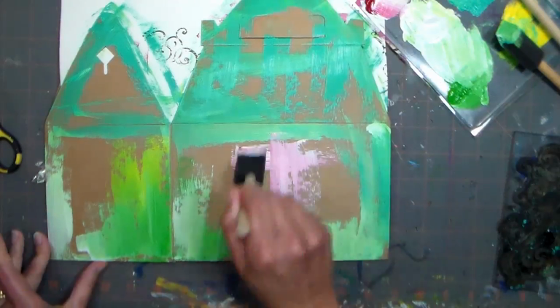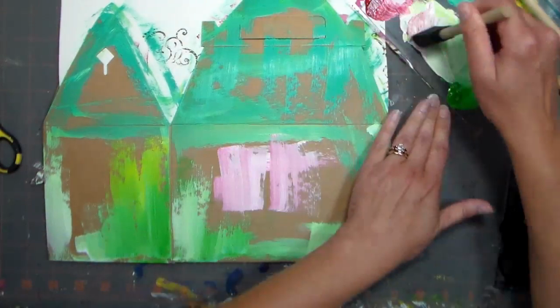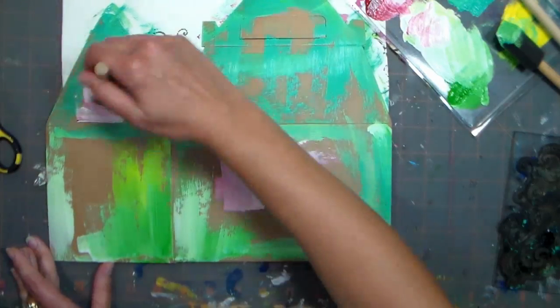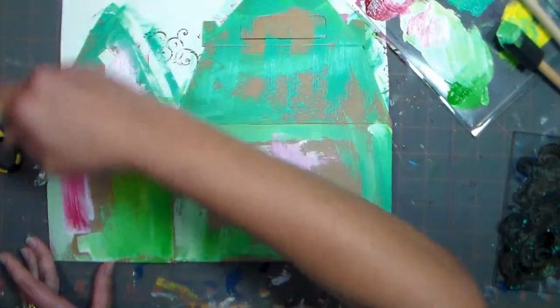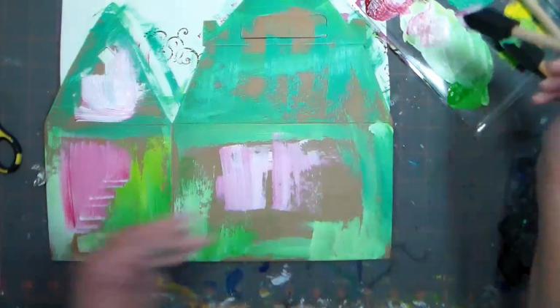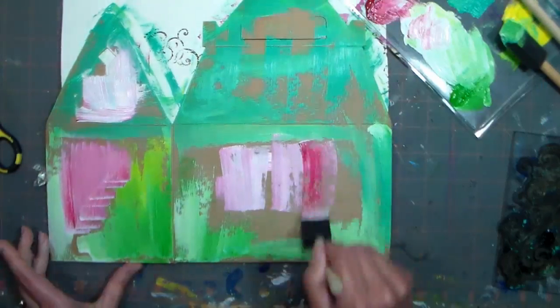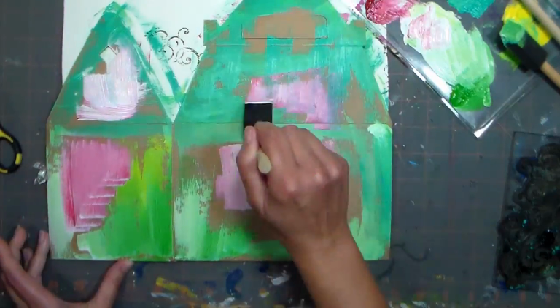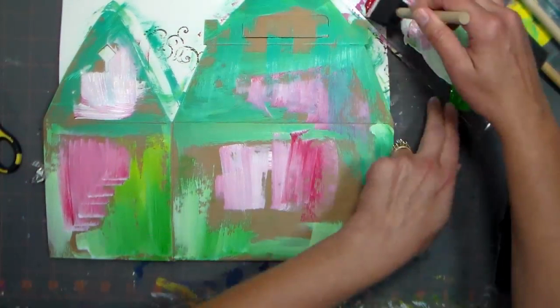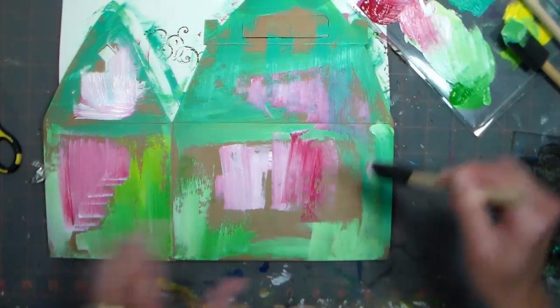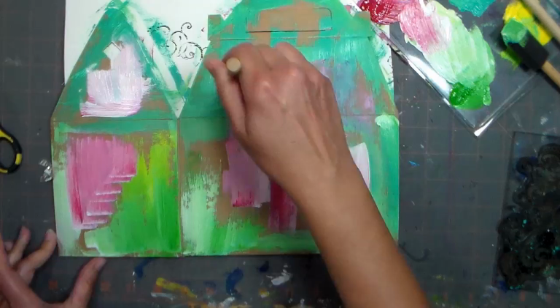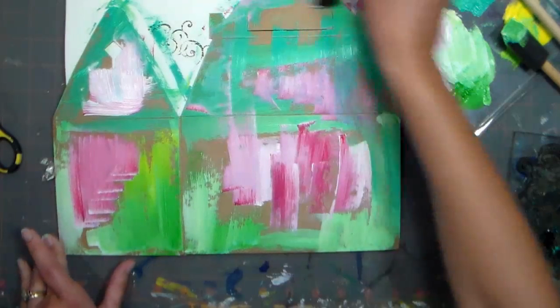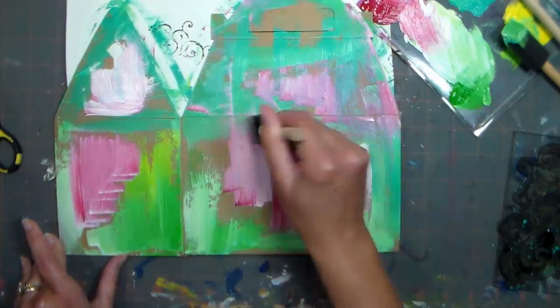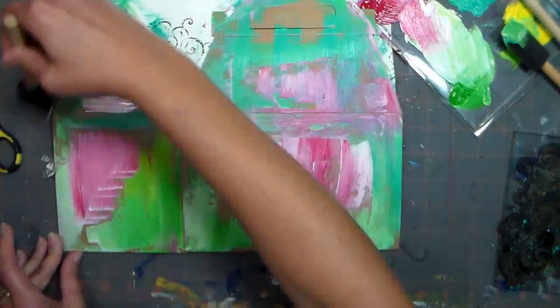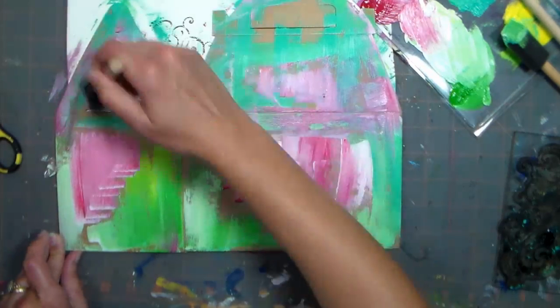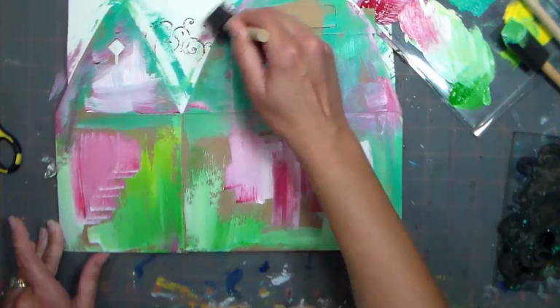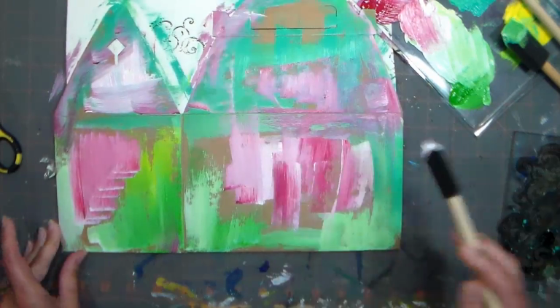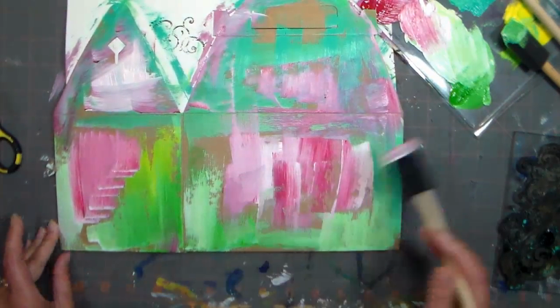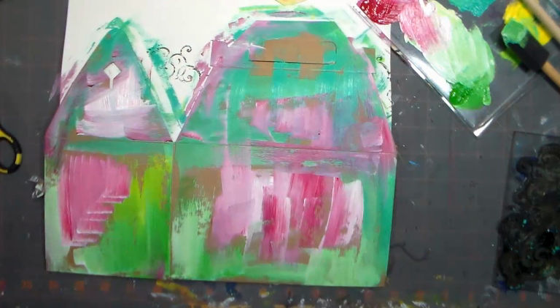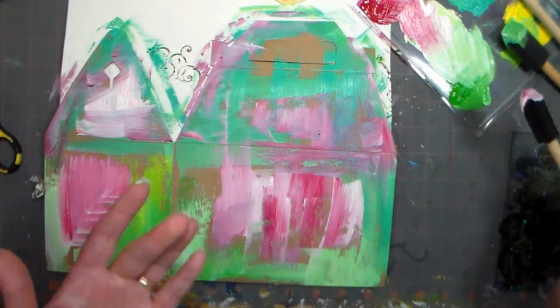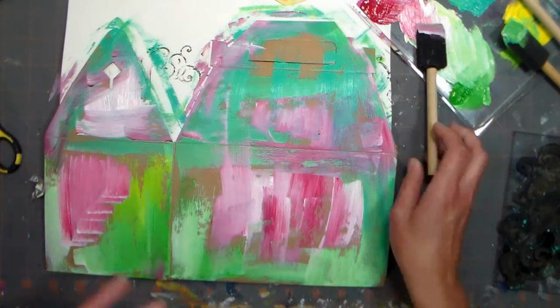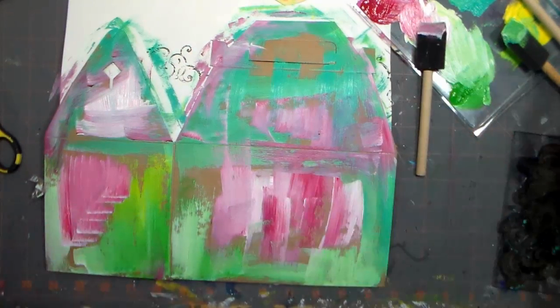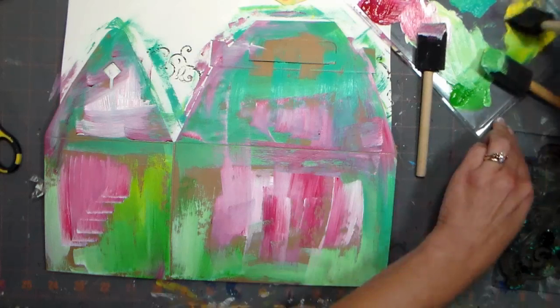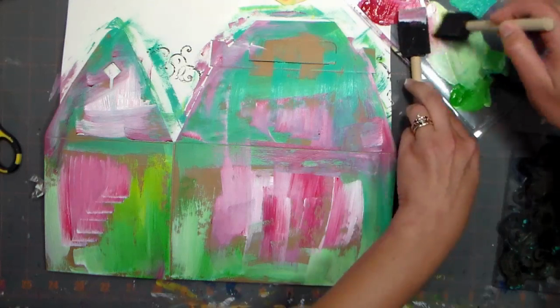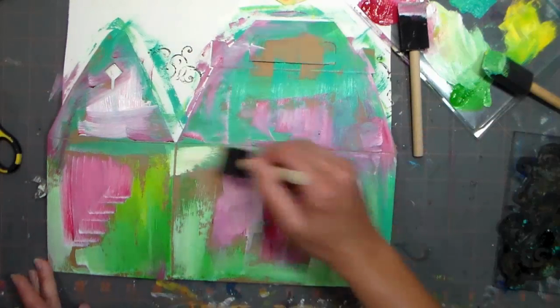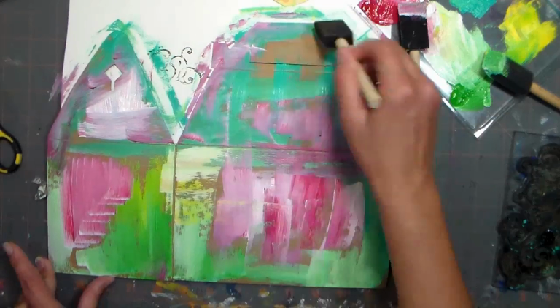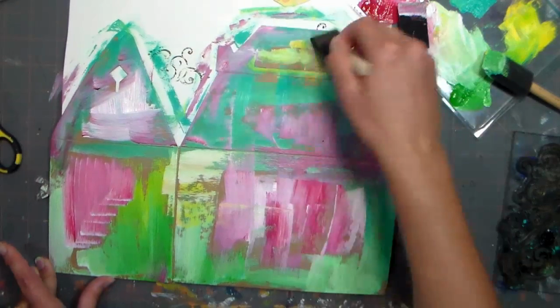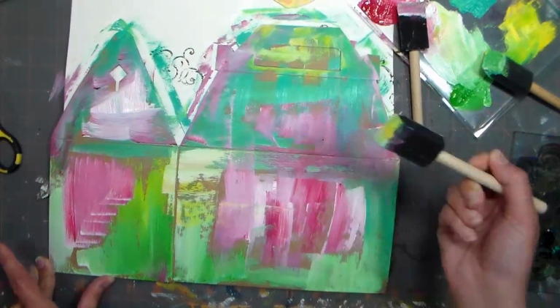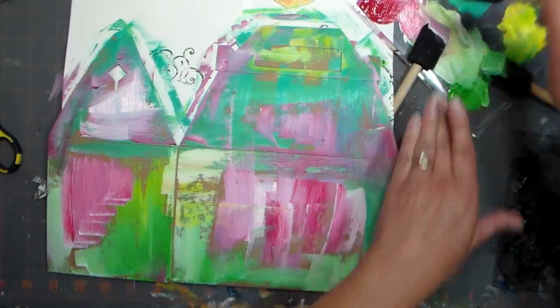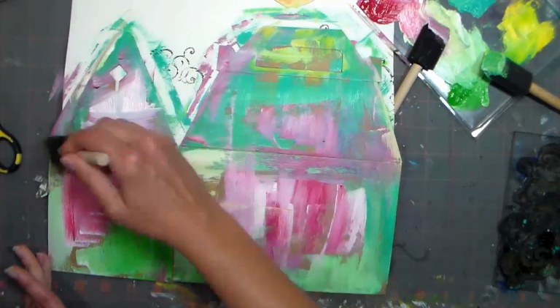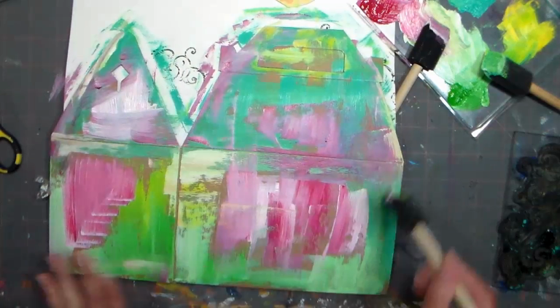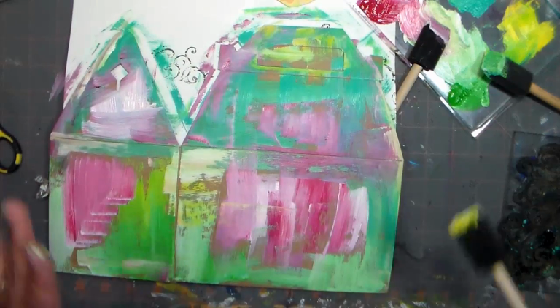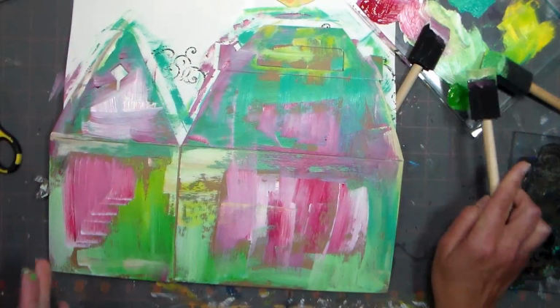Now this paper takes paint beautifully. I am specifically trying not to get too much paint on my box because I want to get that grungy, art-journal kind of look to it. When you're happy with your placement of paint, just let it dry before you begin your next step.